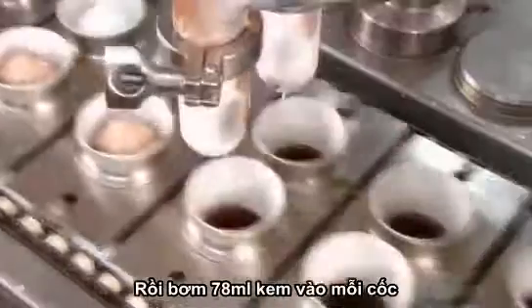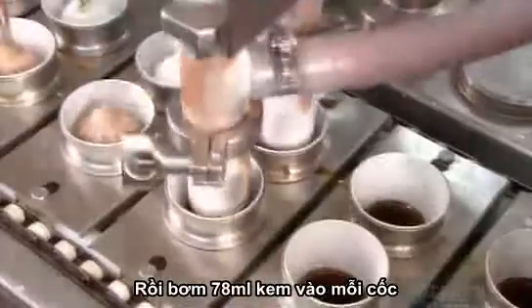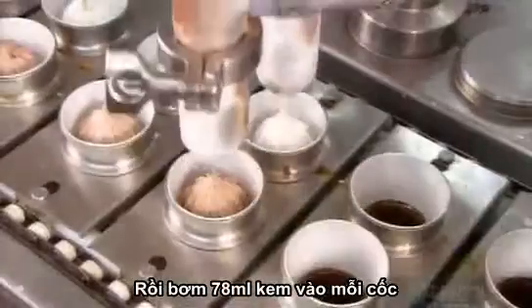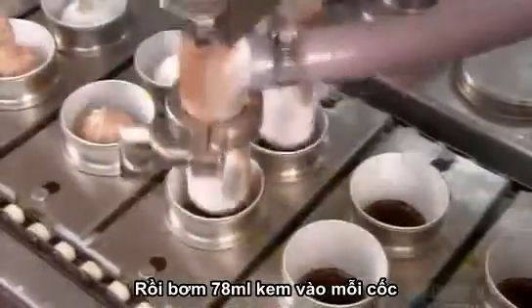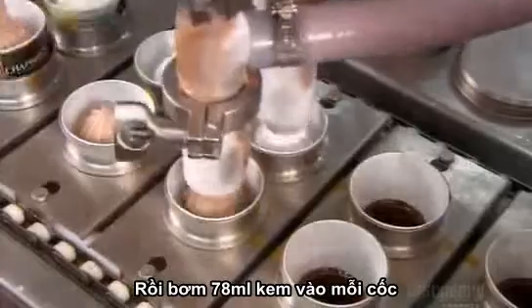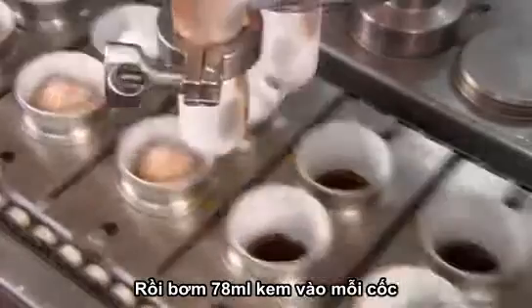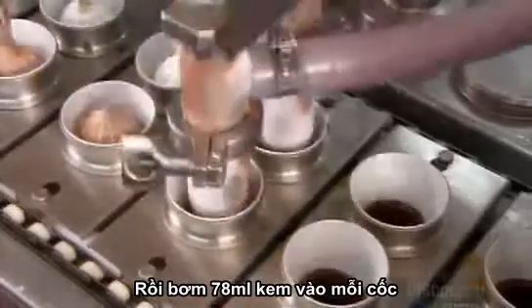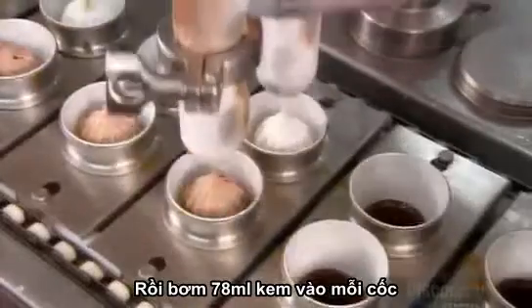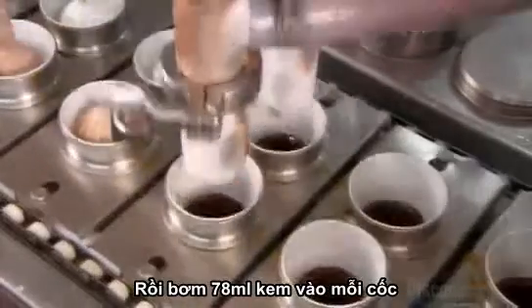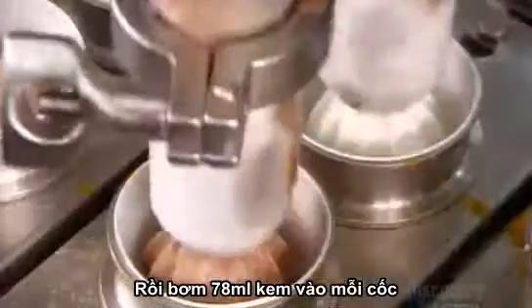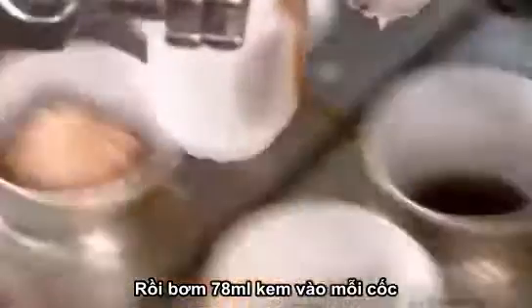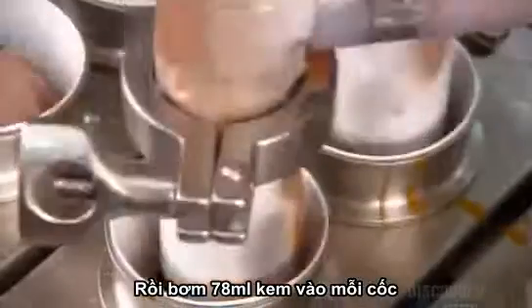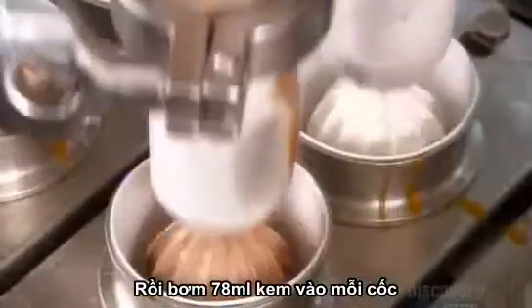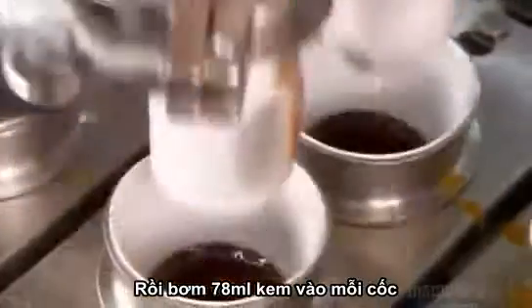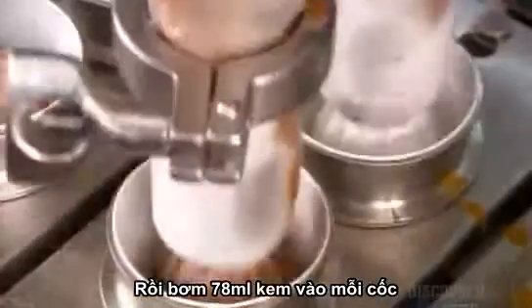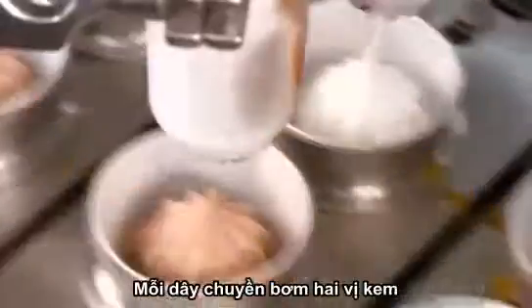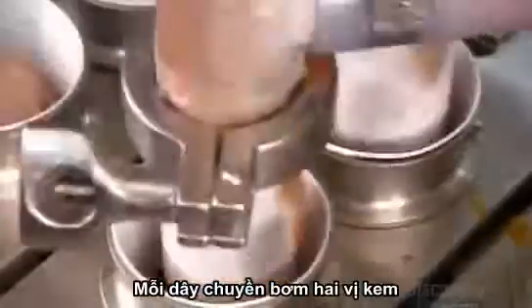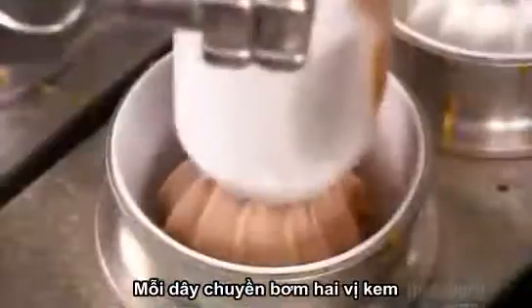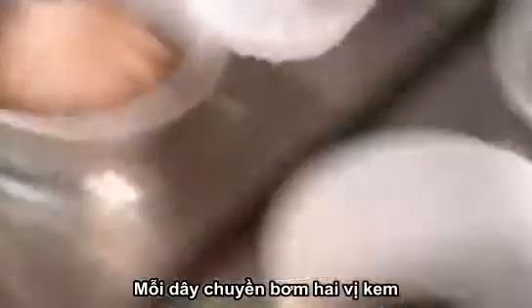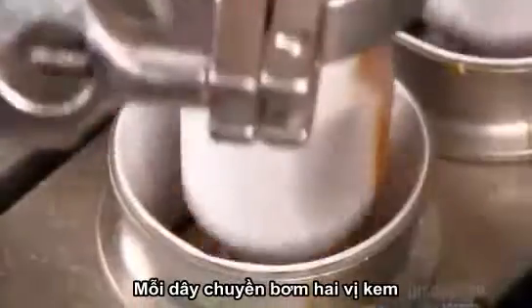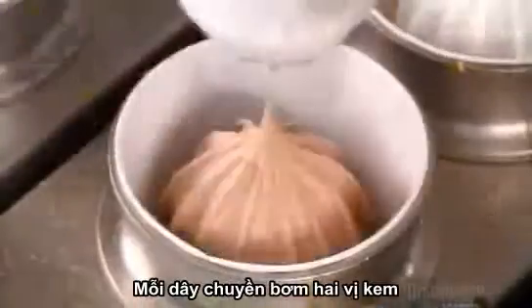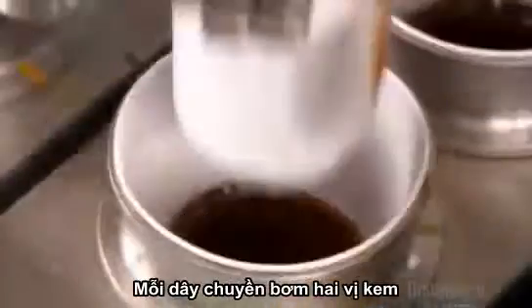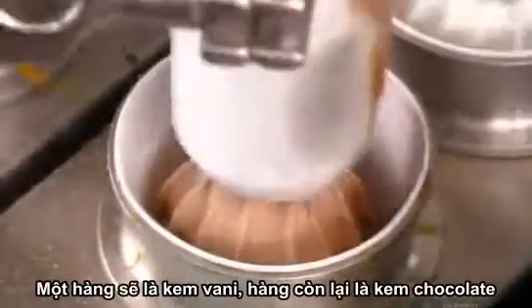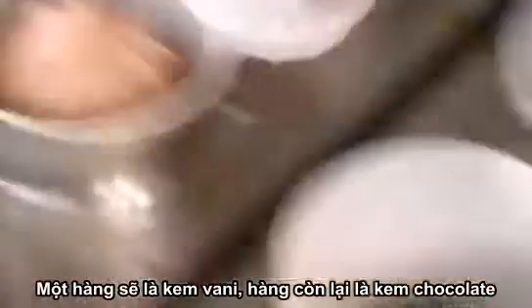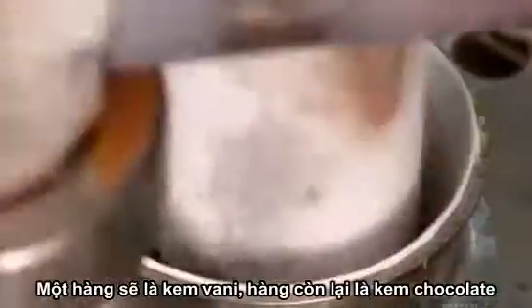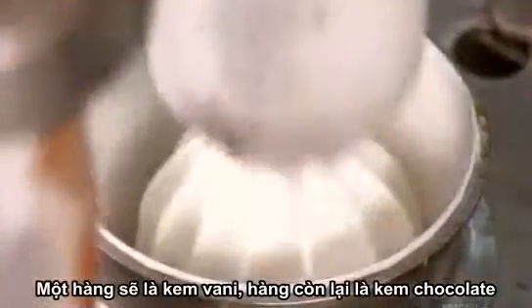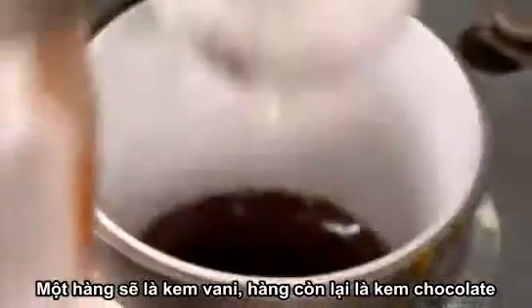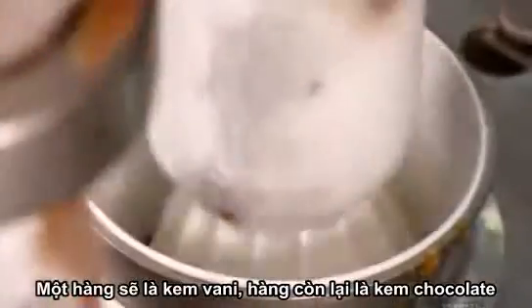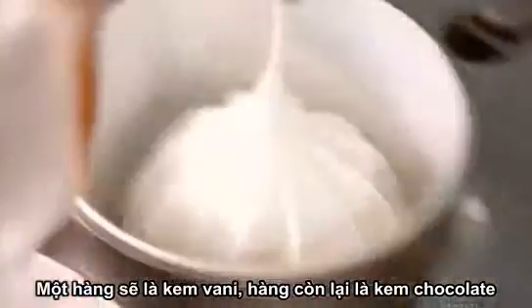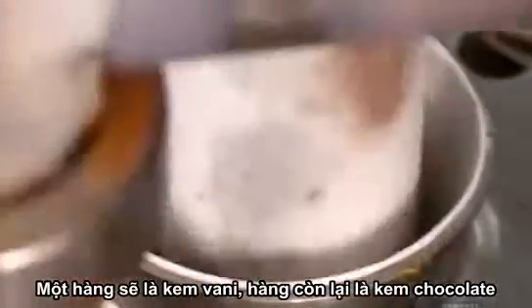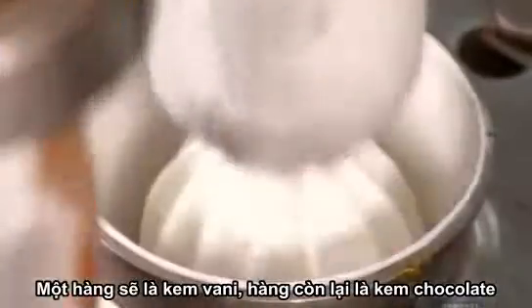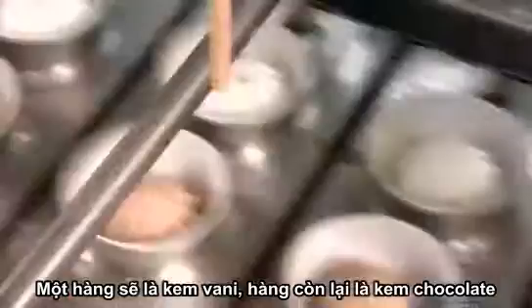Next, nozzles squirt in the ice cream filling, 78 milliliters per cone. One production line, two flavors: one row of cones gets vanilla ice cream, the other row gets chocolate.